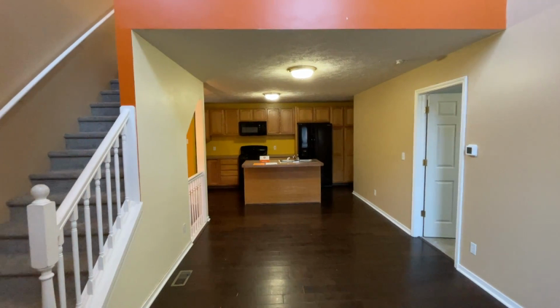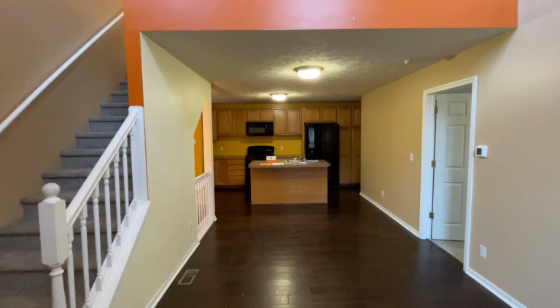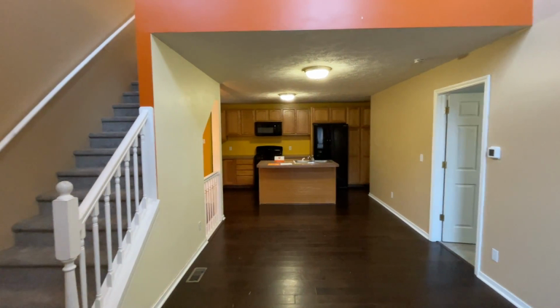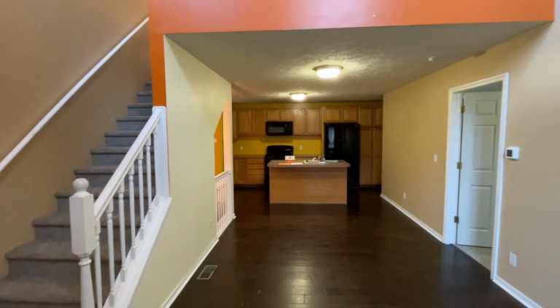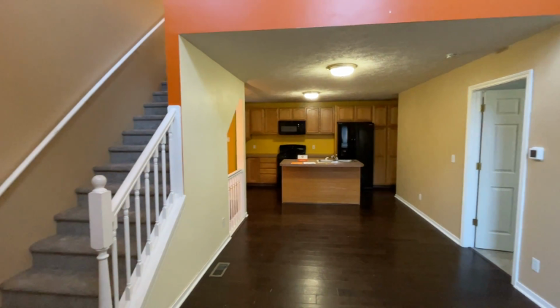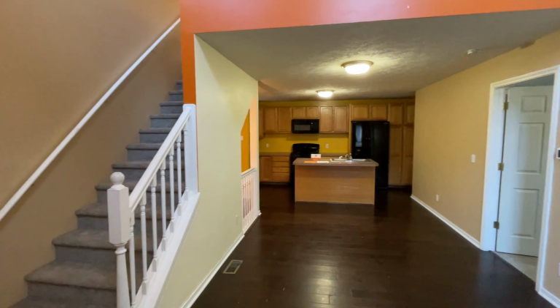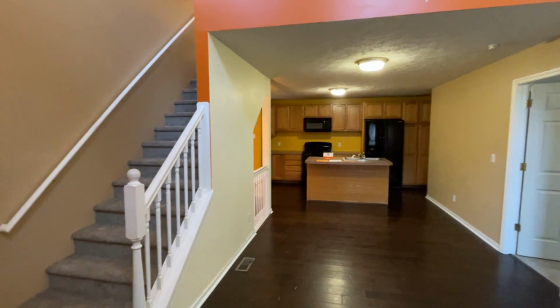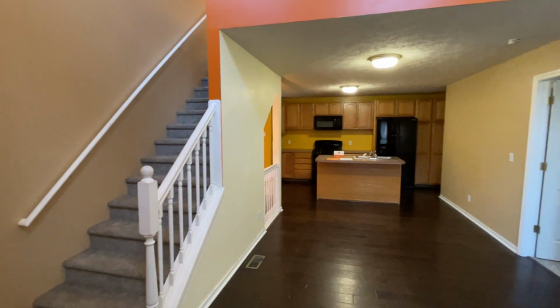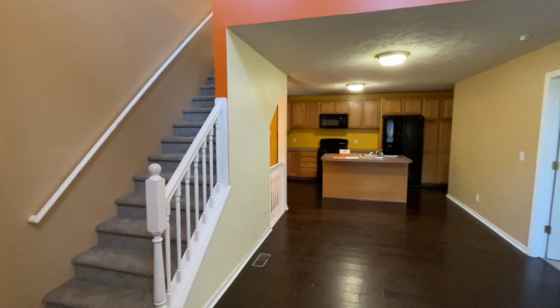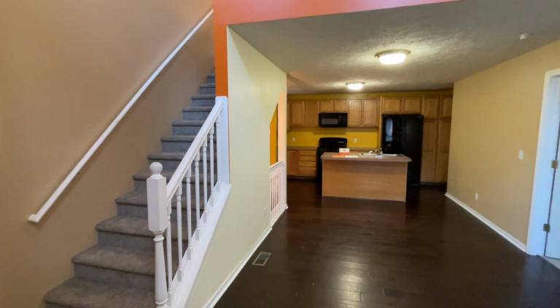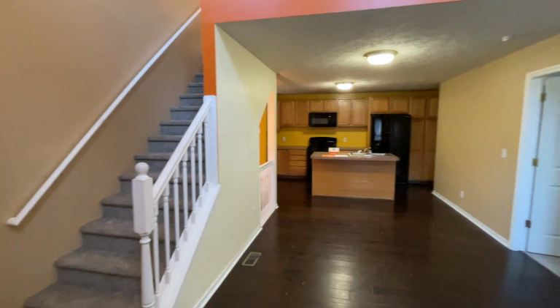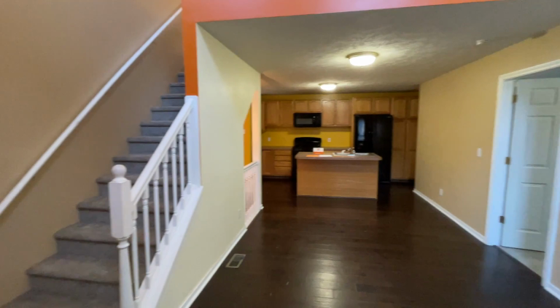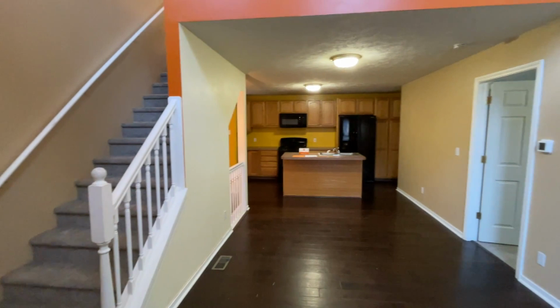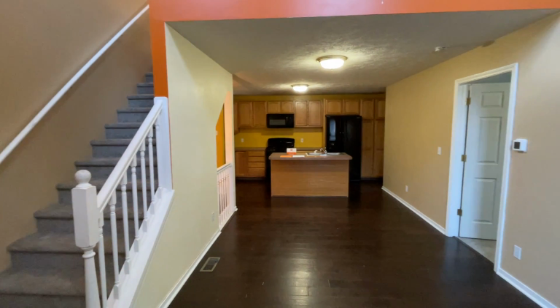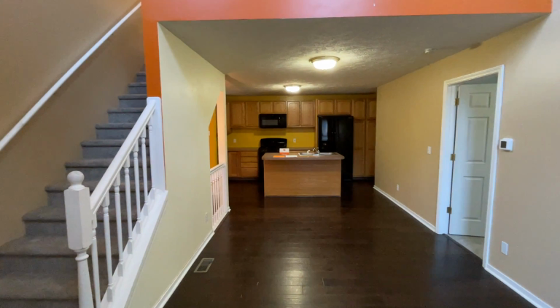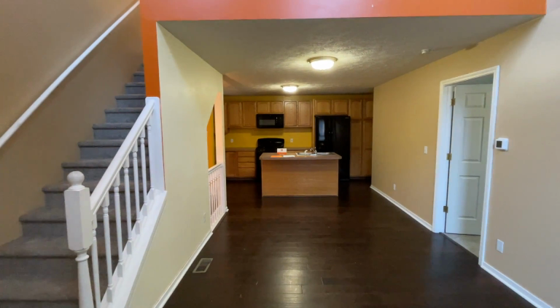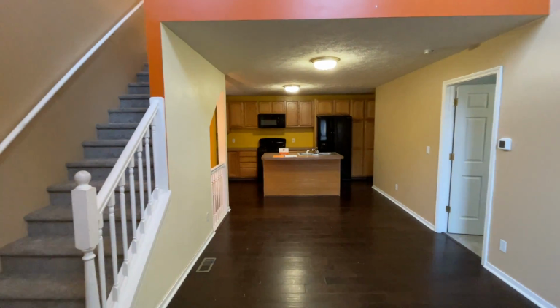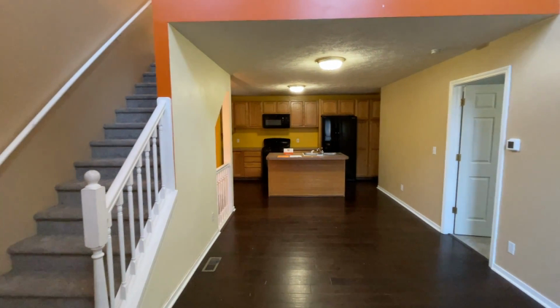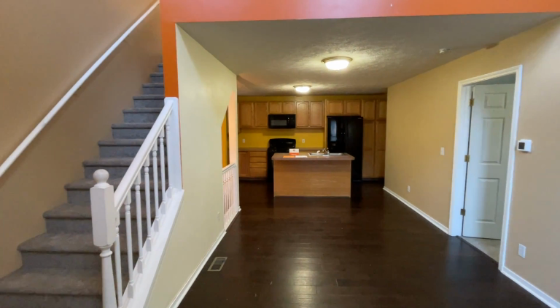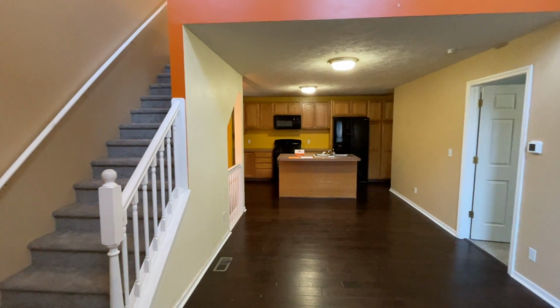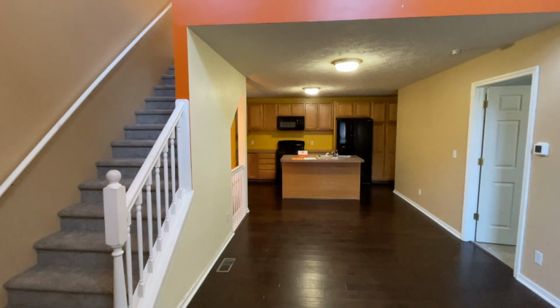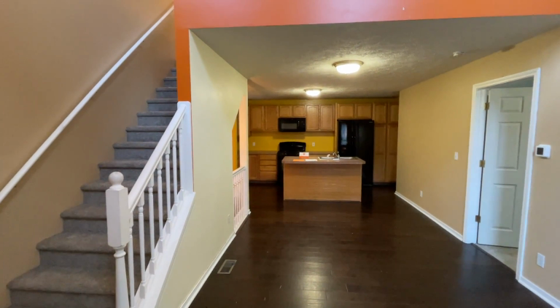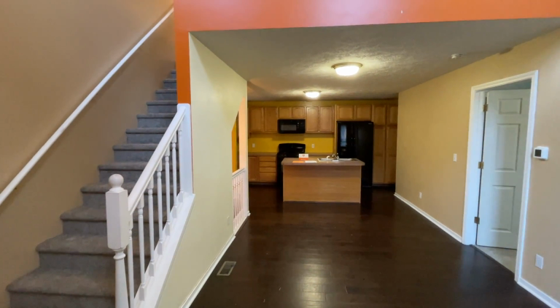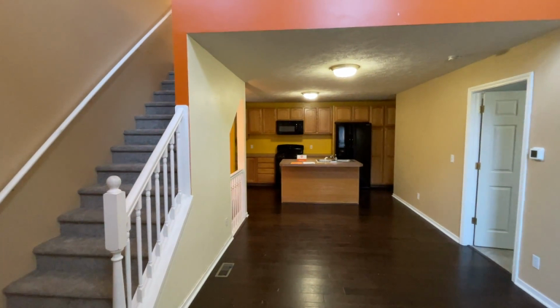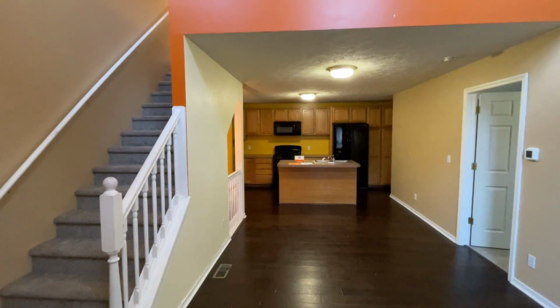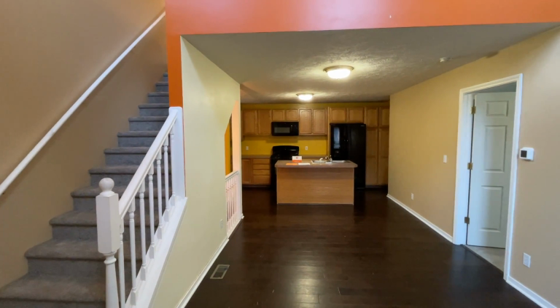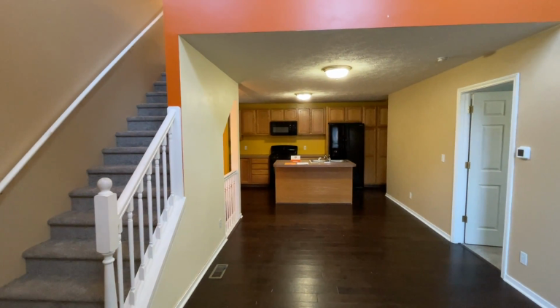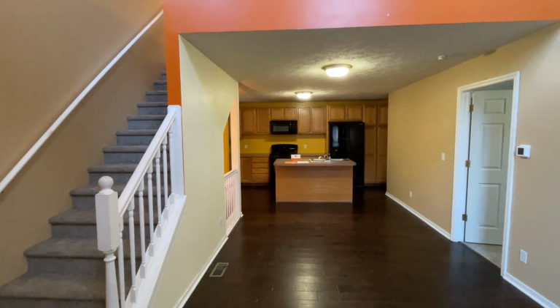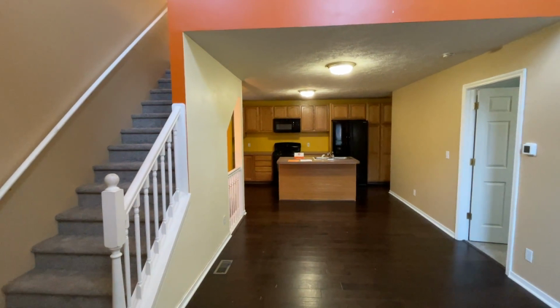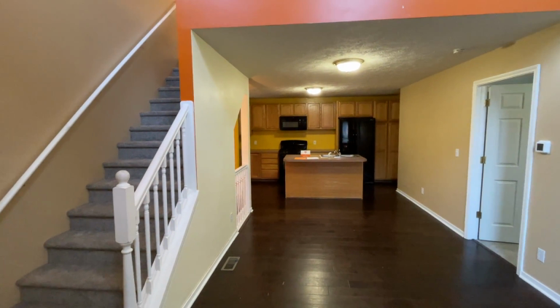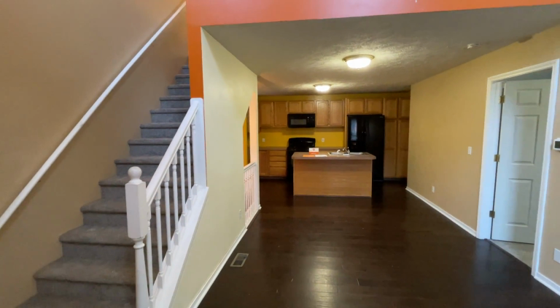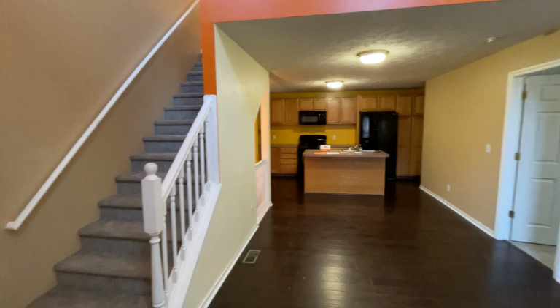Welcome to 939 Warden Street Southeast. A three-bed, two-and-a-half bath home, with a rec room in the basement, possibly a fourth bedroom.